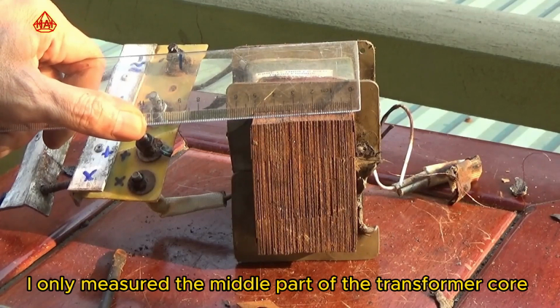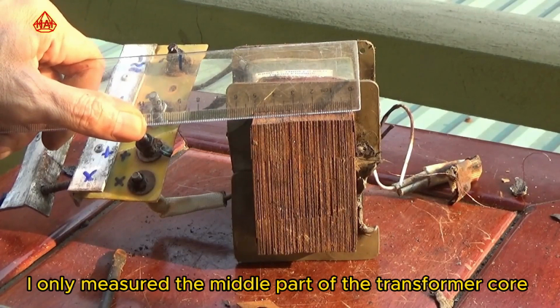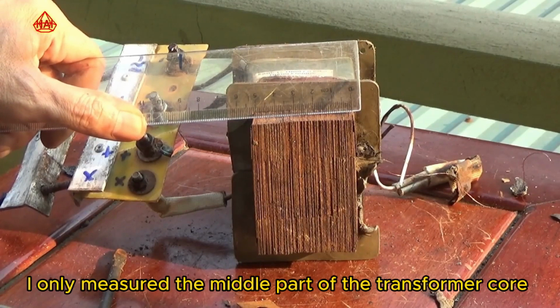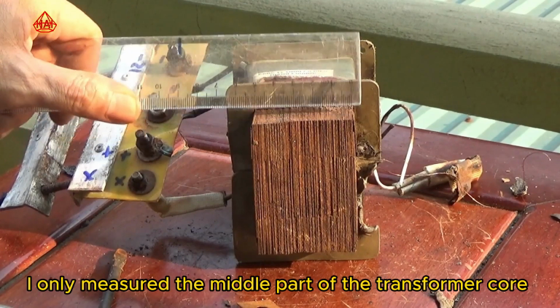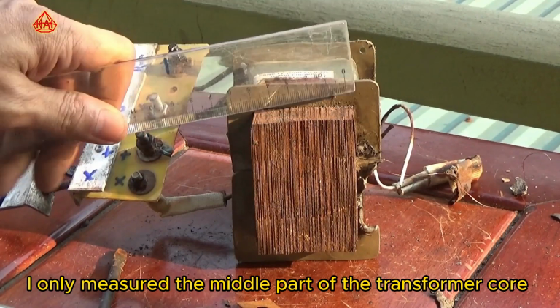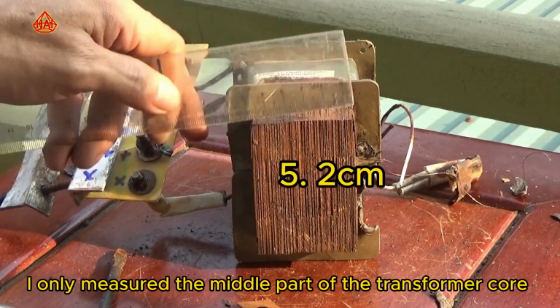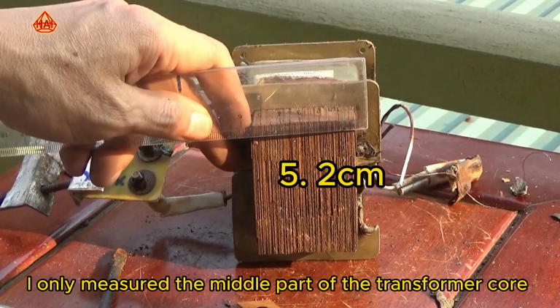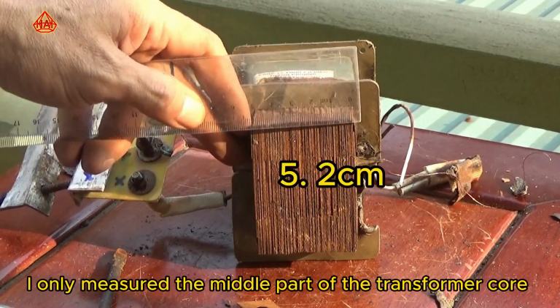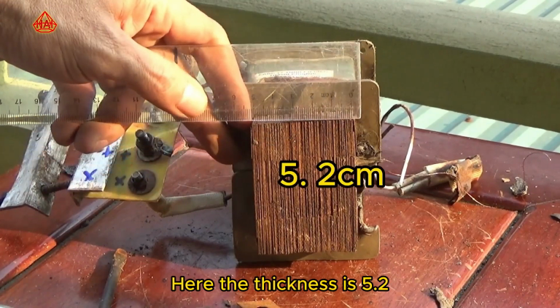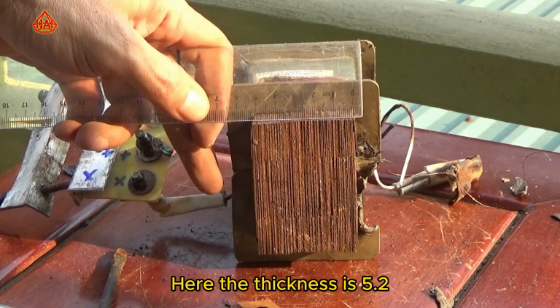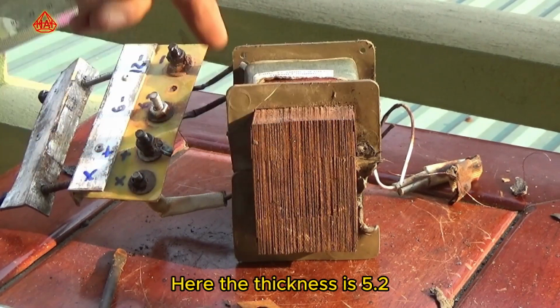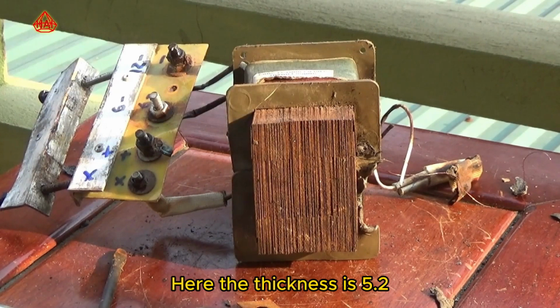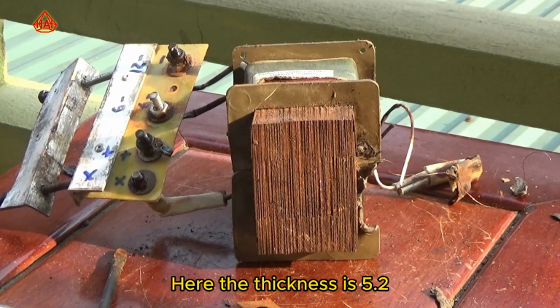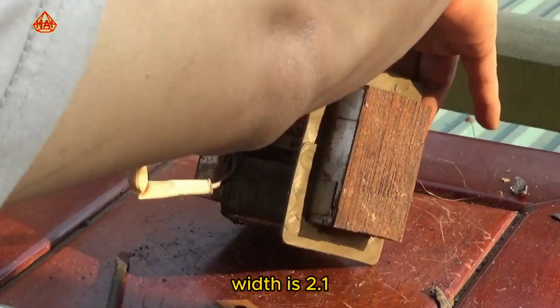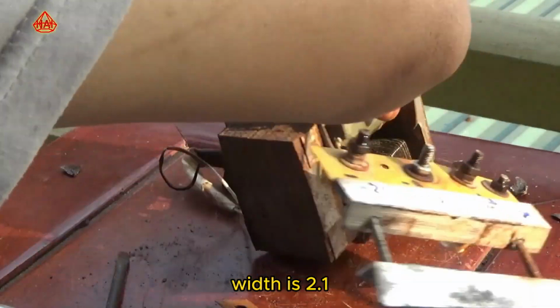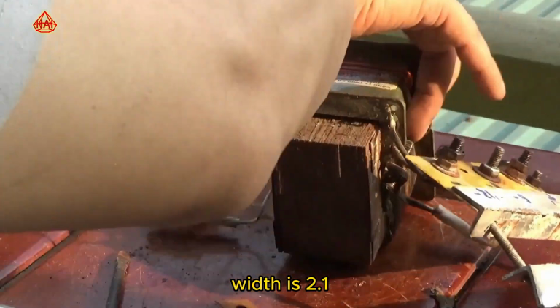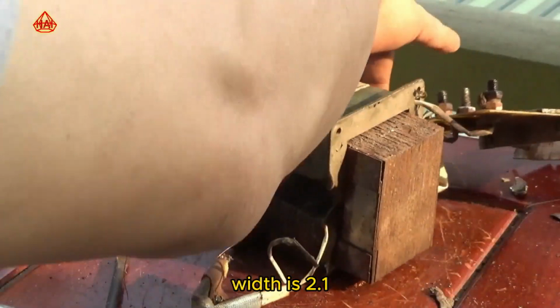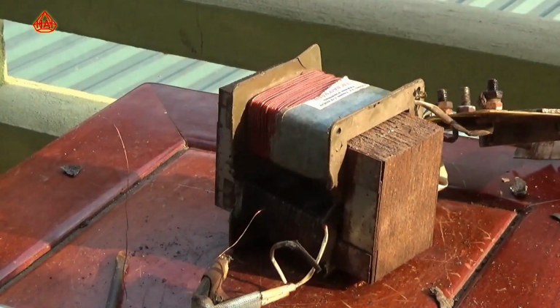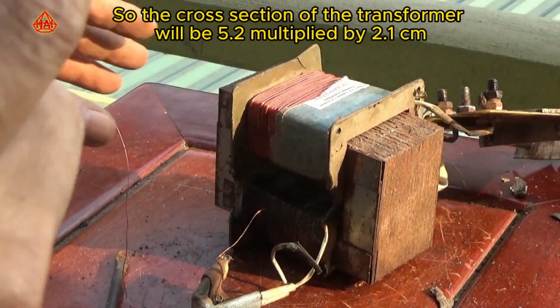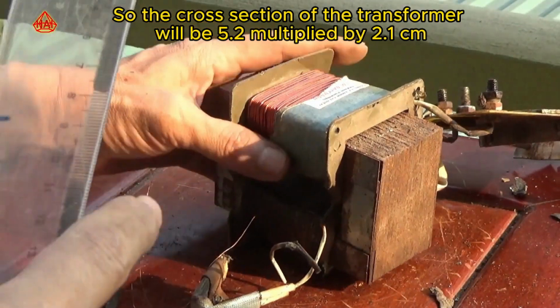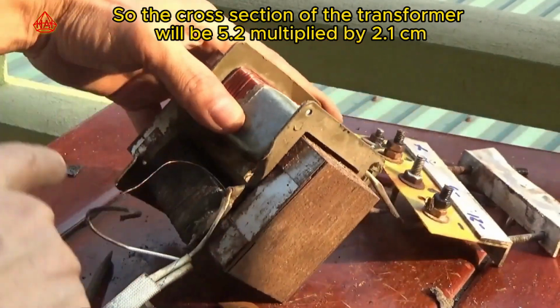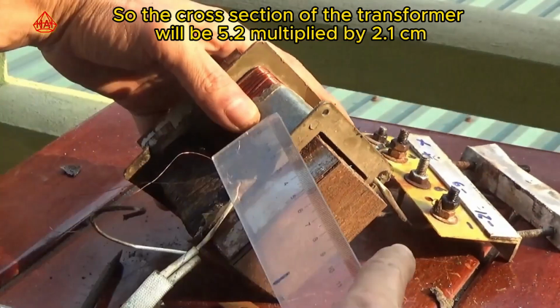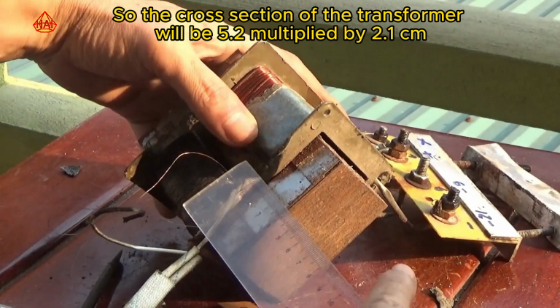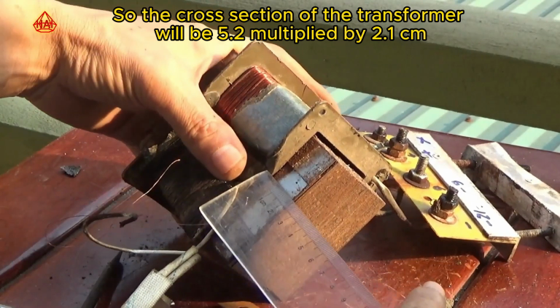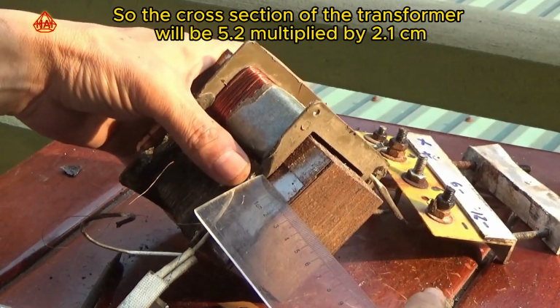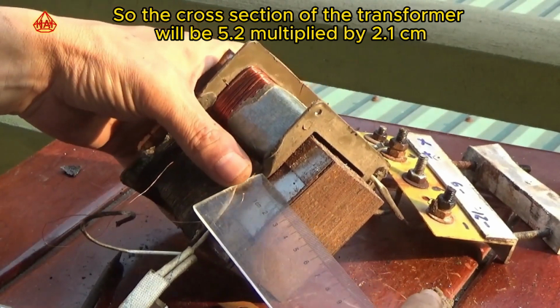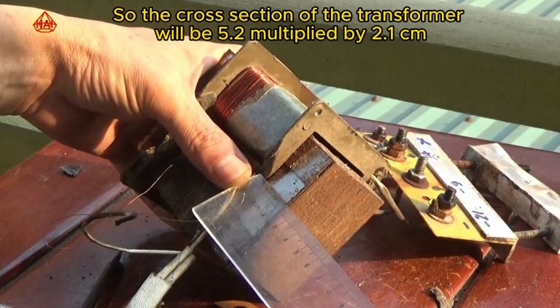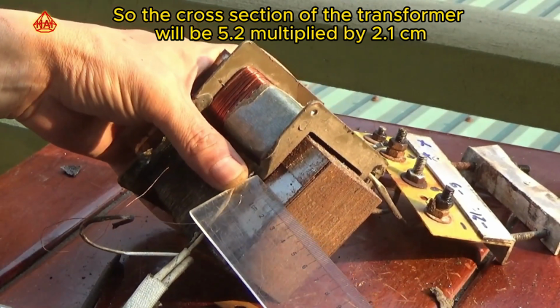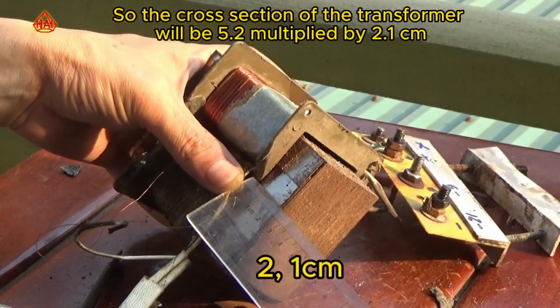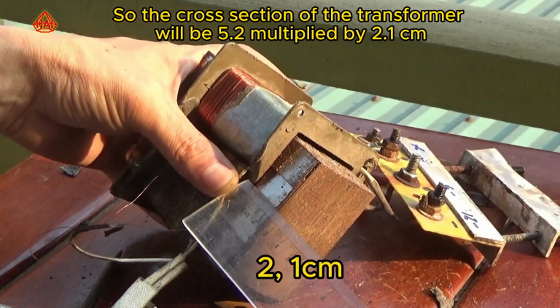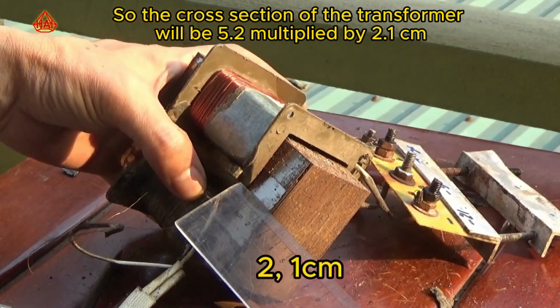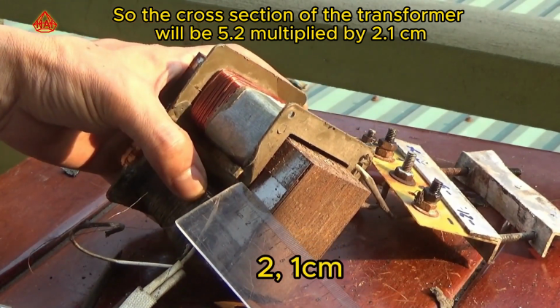I only measured the middle part of the transformer core. The thickness is 5.2 centimeters and the width is 2.1 centimeters. So the cross-section of the transformer will be 5.2 multiplied by 2.1 centimeters.